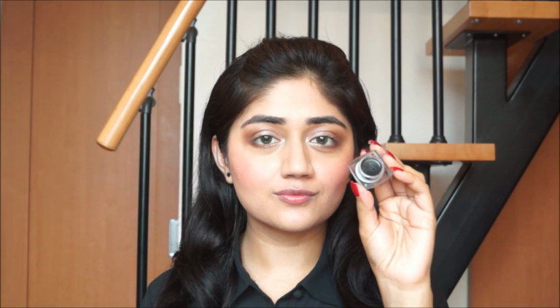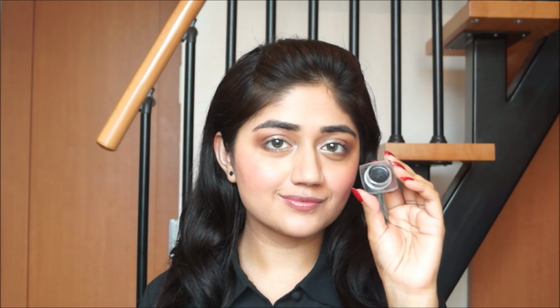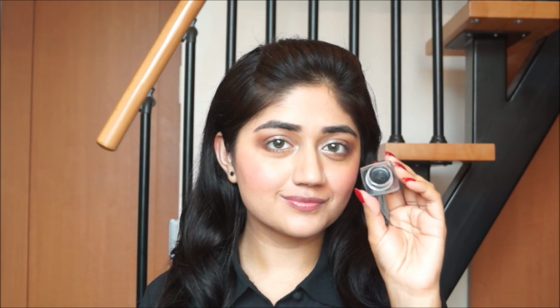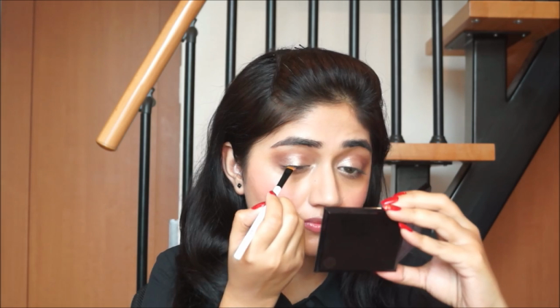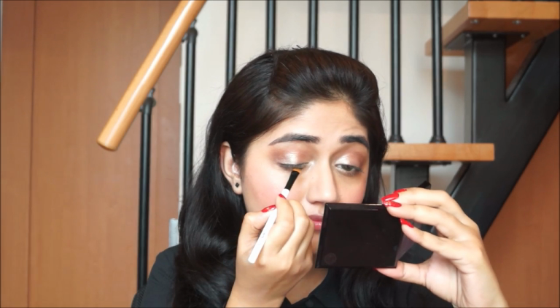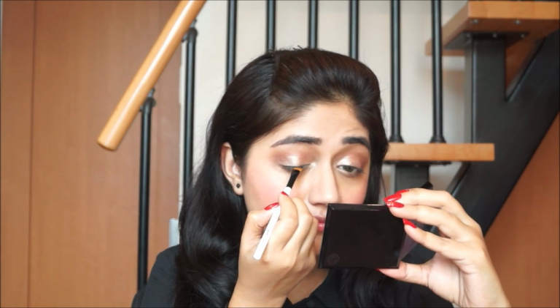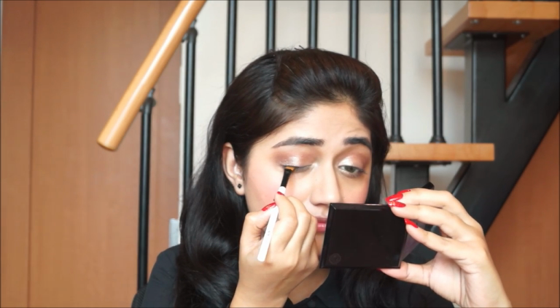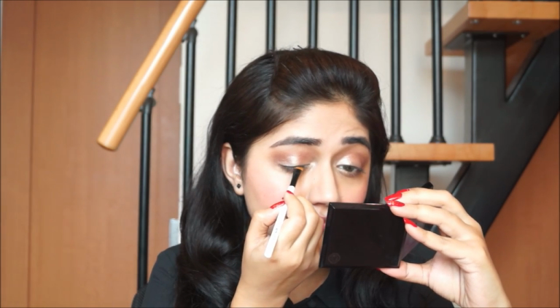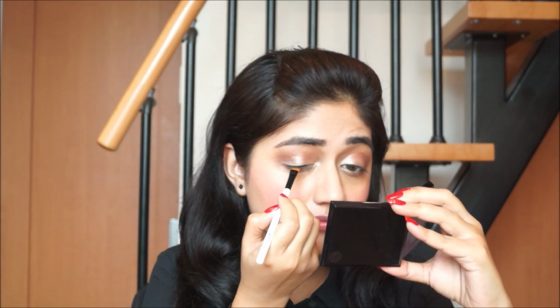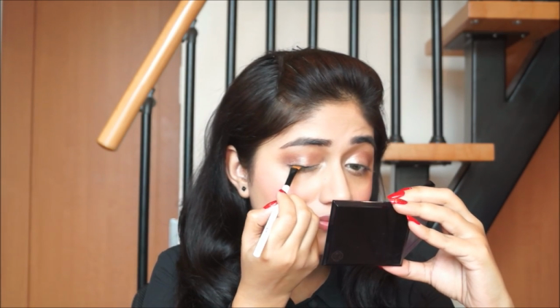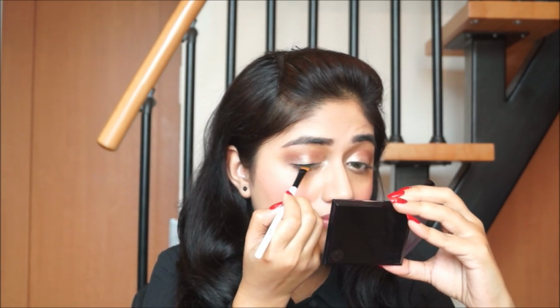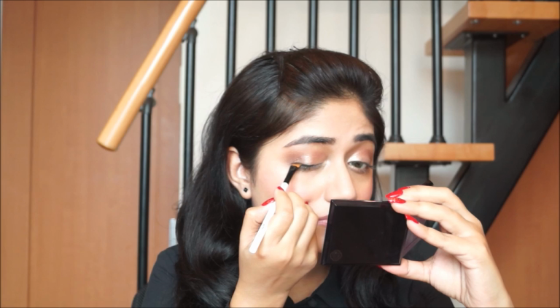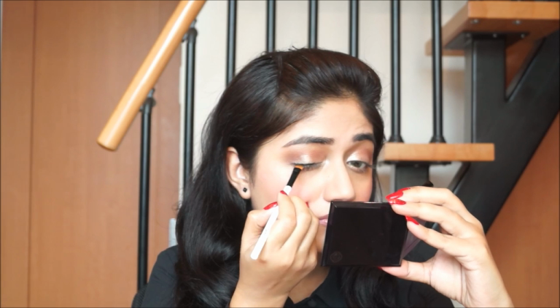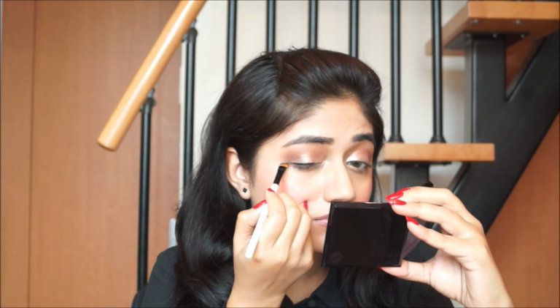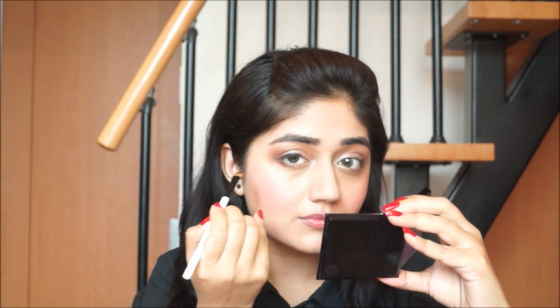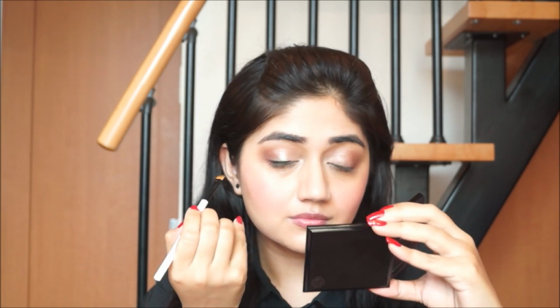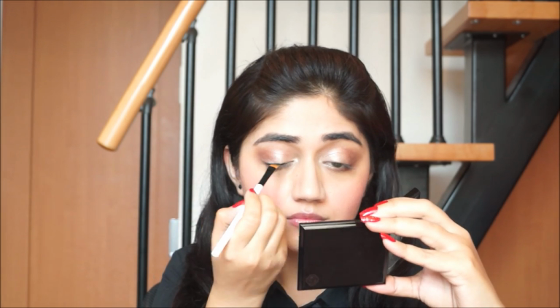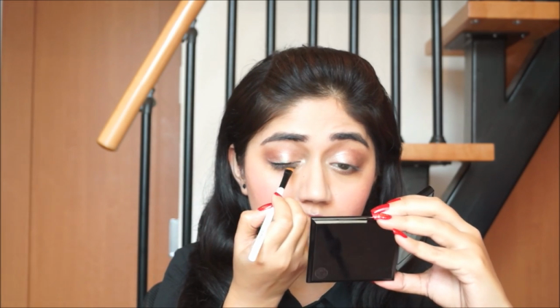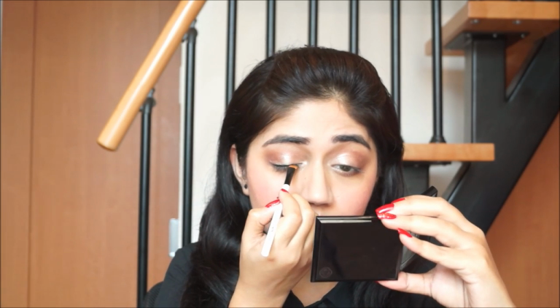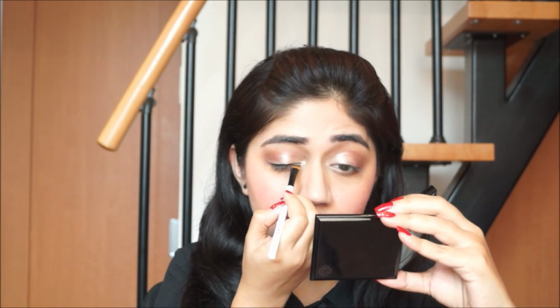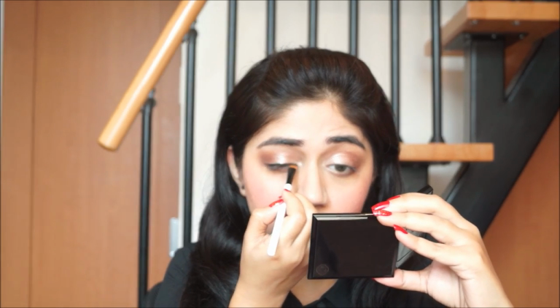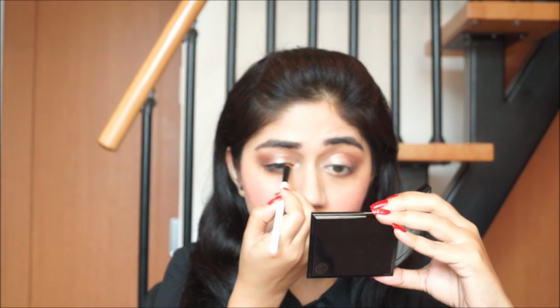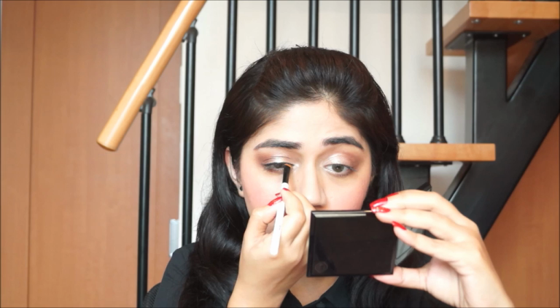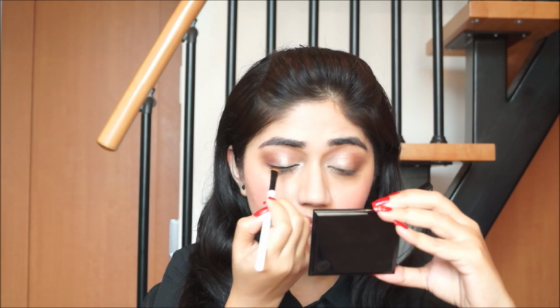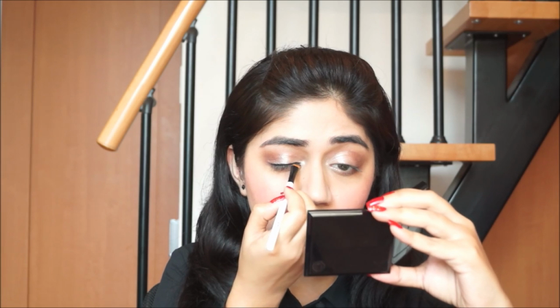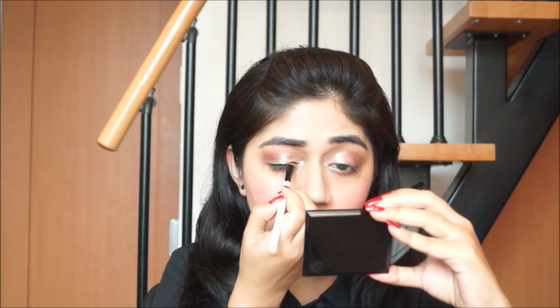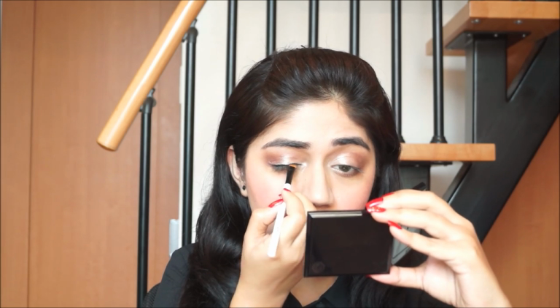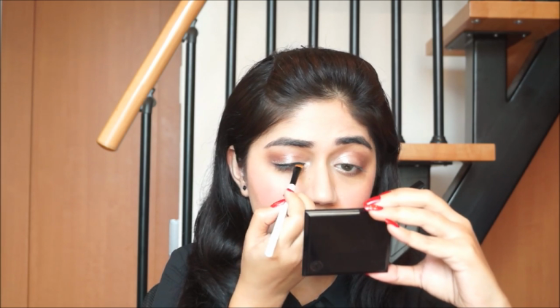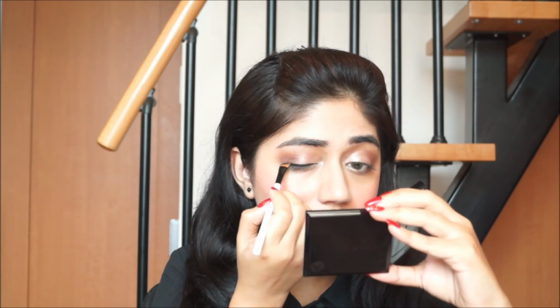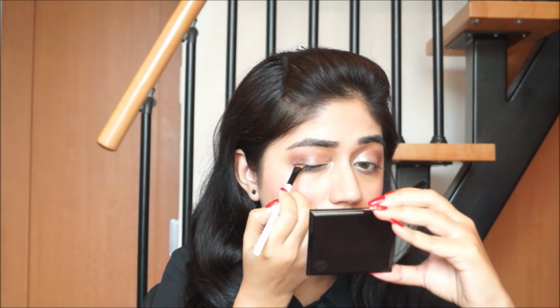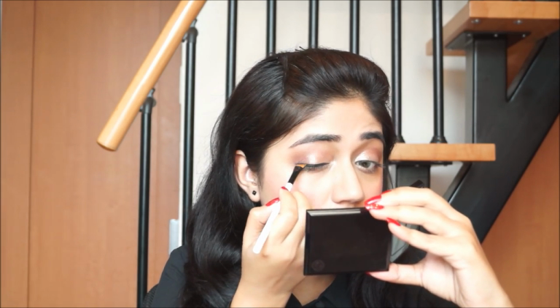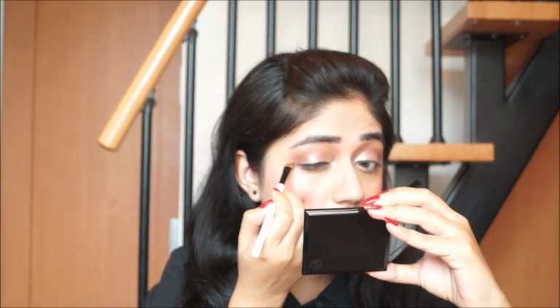To line my eyes I'm going to use the Maybelline black gel liner, and I'm using a Color Bar angled brush to apply a thin line along my upper lash line. I'm going to keep the wing really soft and really small, just the way Emma Watson wore her liner.